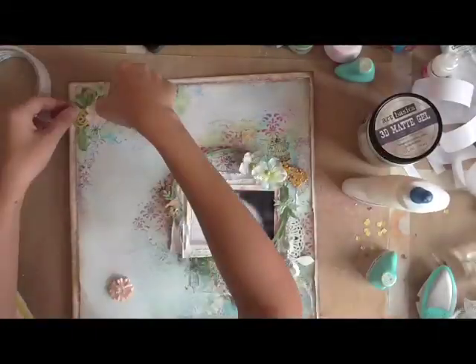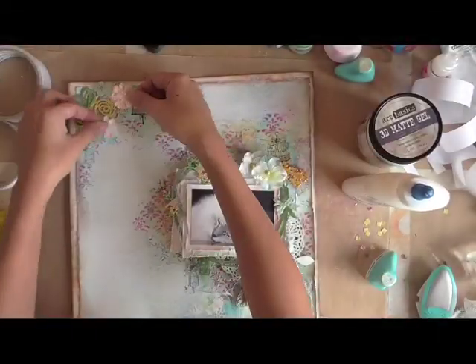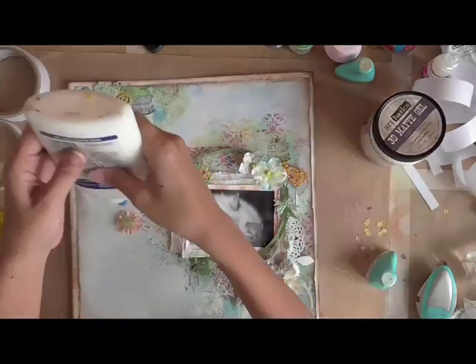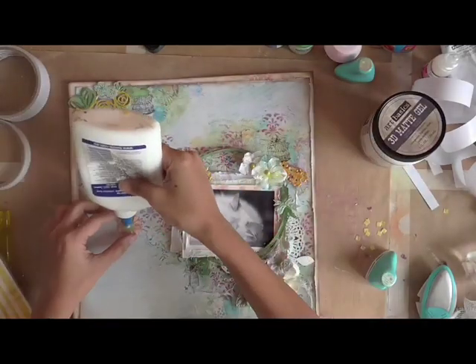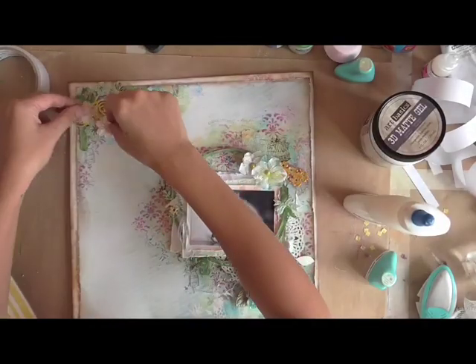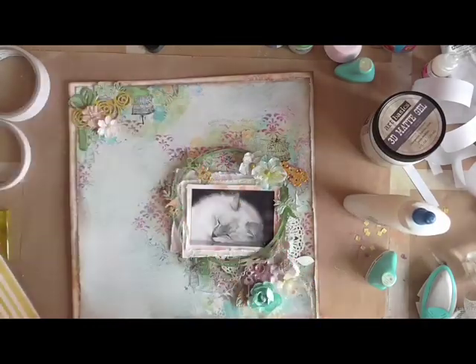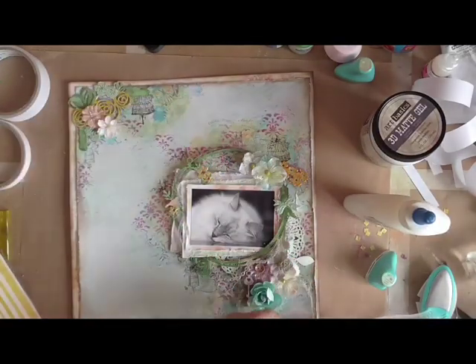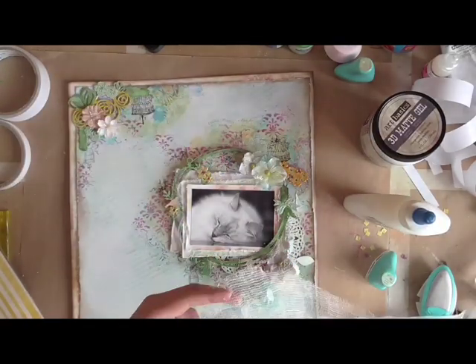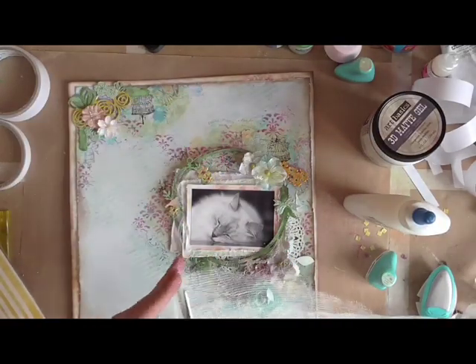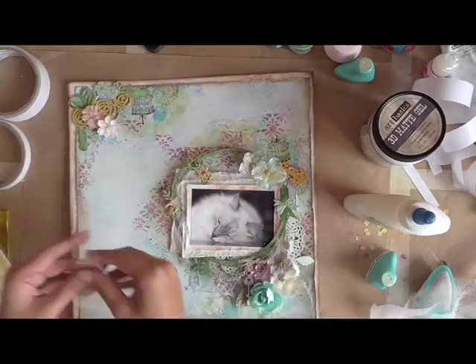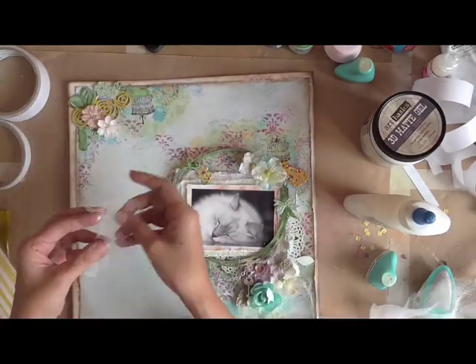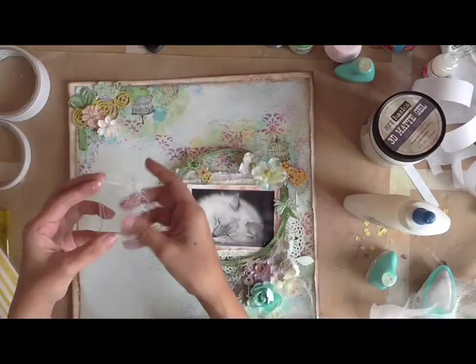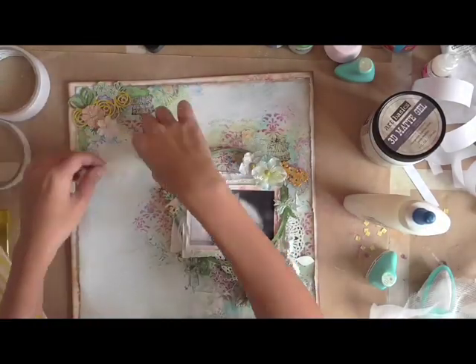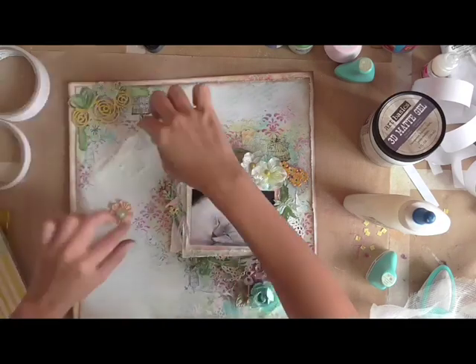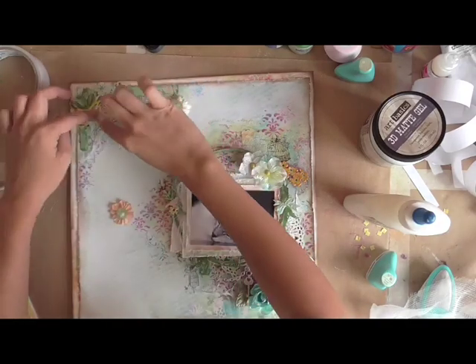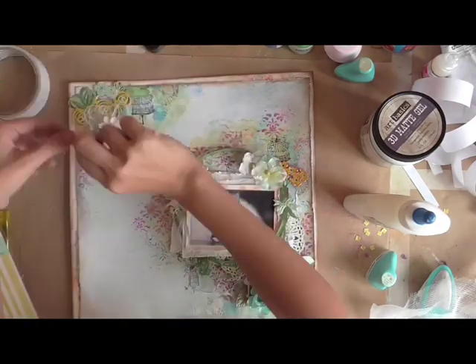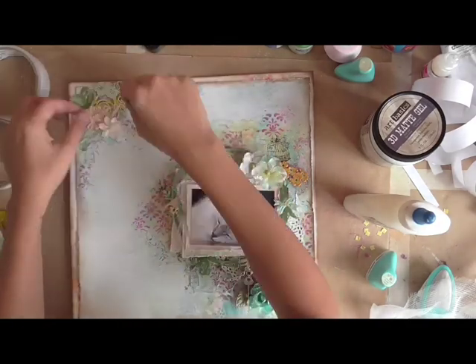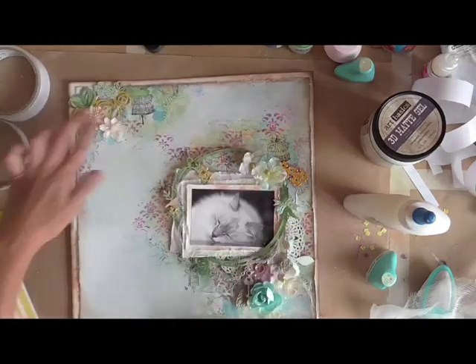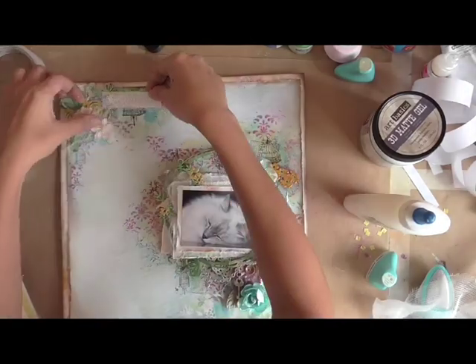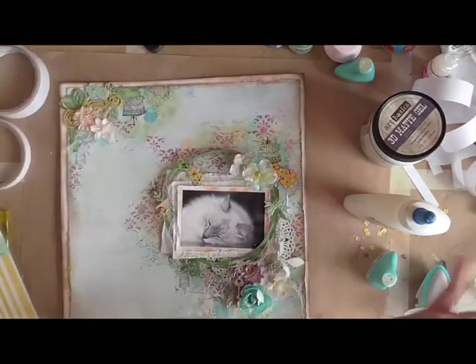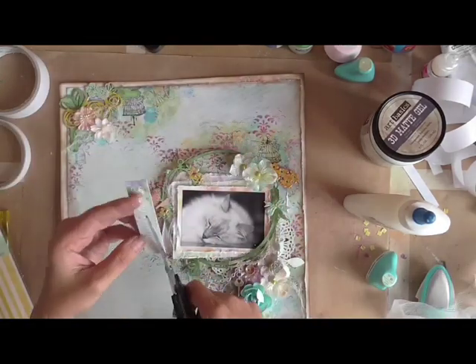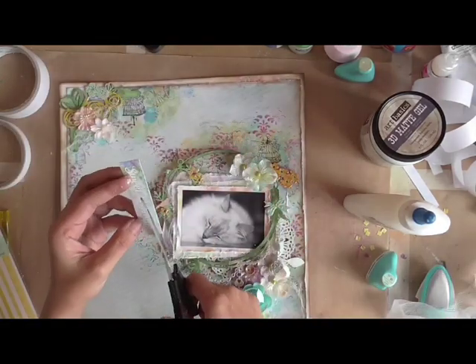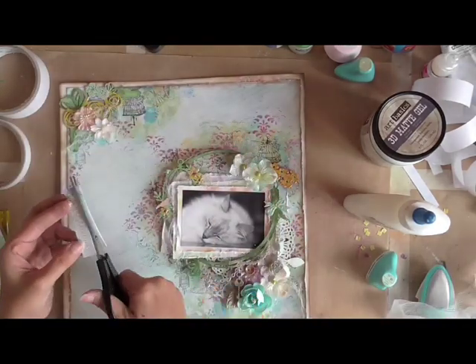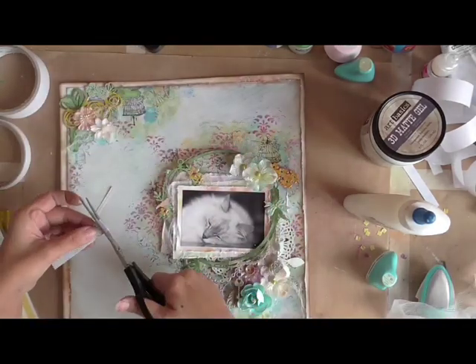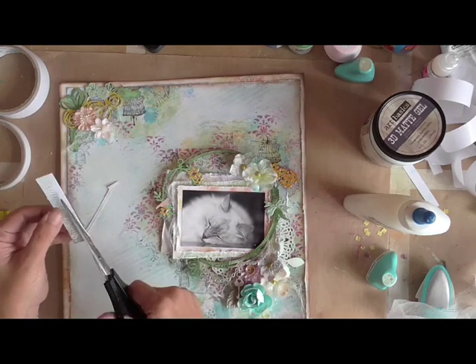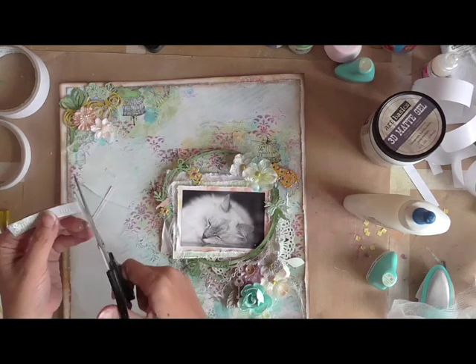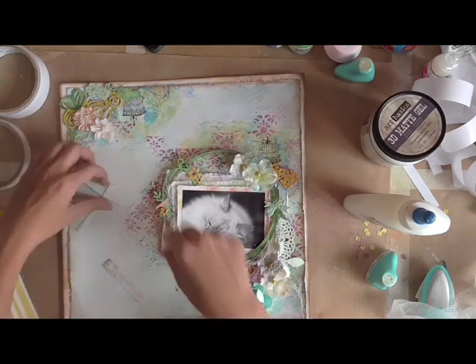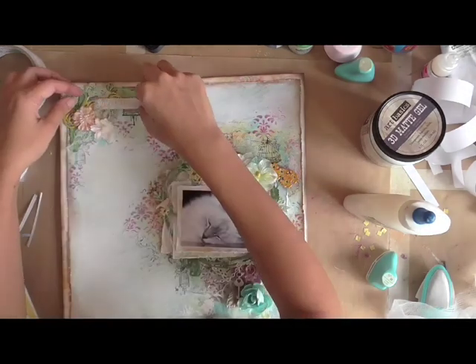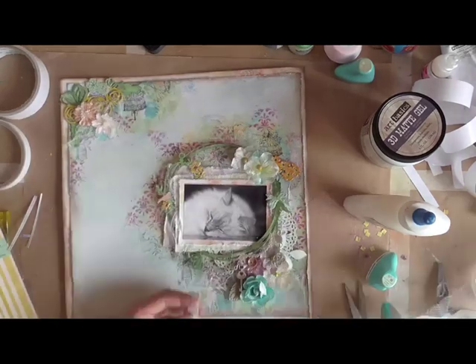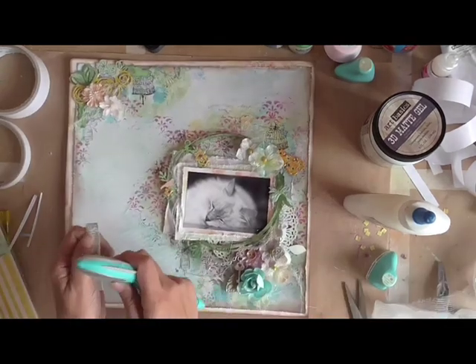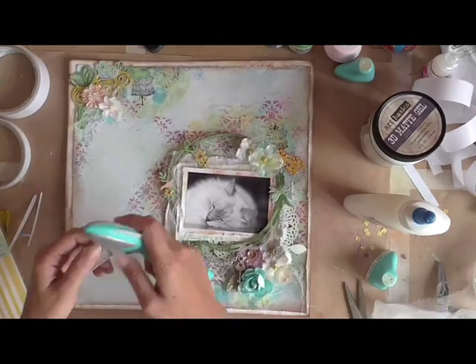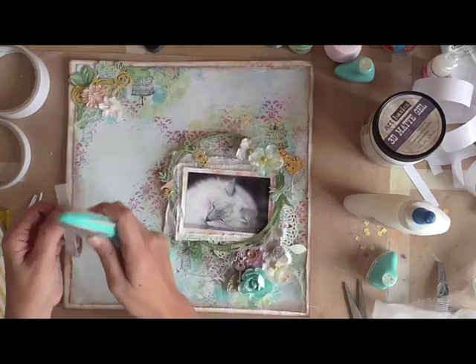Now I'm just finishing up the corner where we're supposed to put our title on the sketch. I'm going to use a piece from the Dream Cart from the Ombra Dreams collection, and it's got a fitting title which says Sweet Dreams.